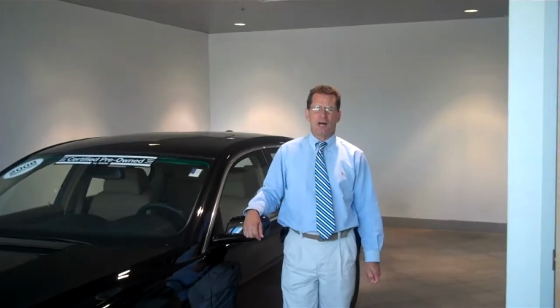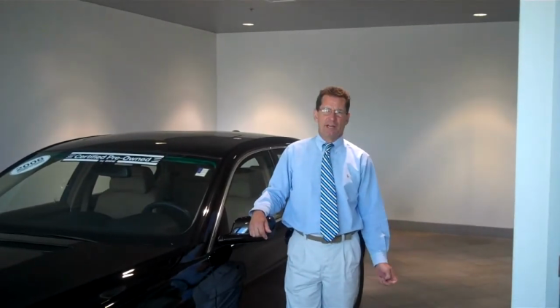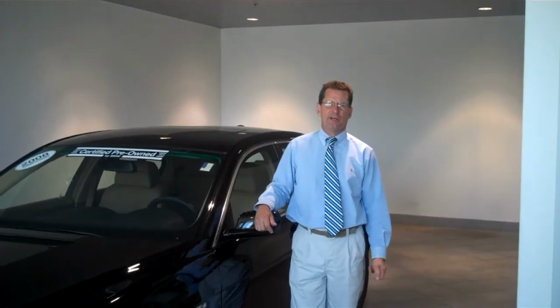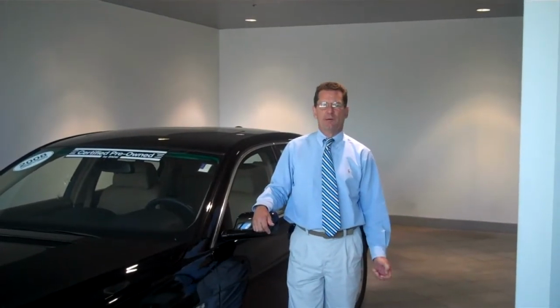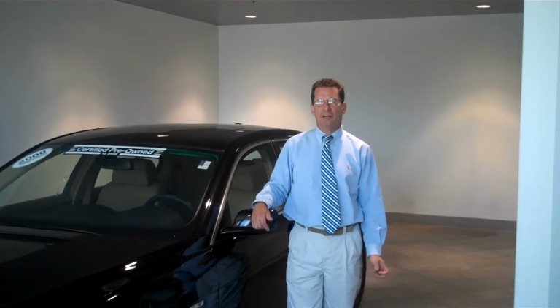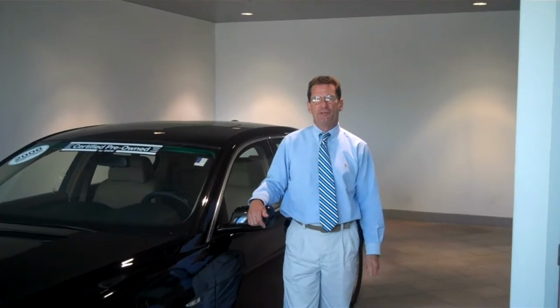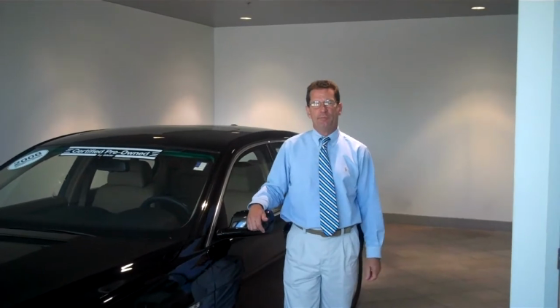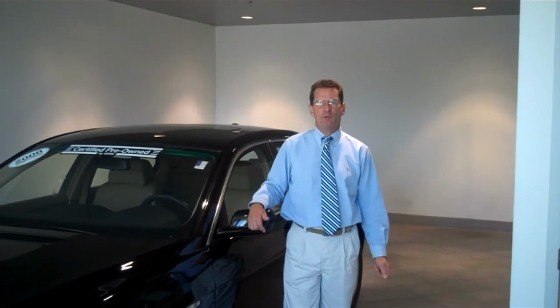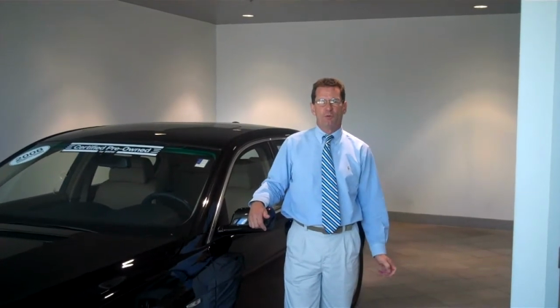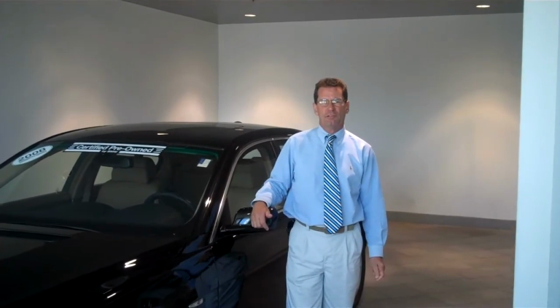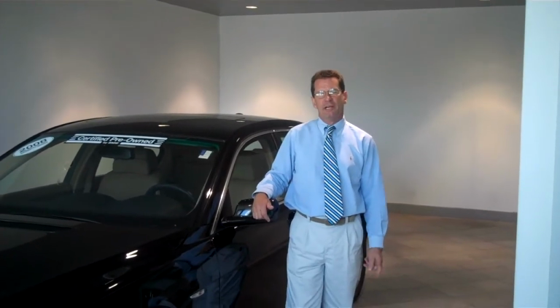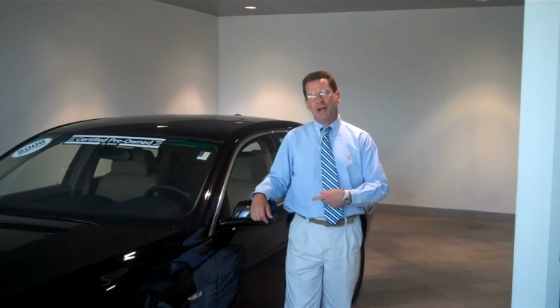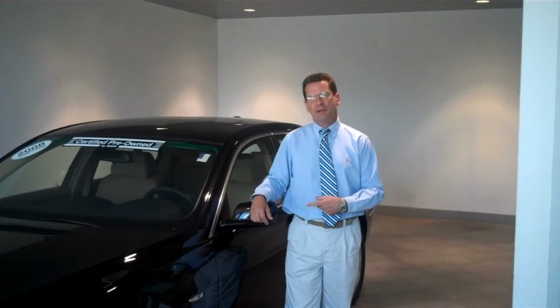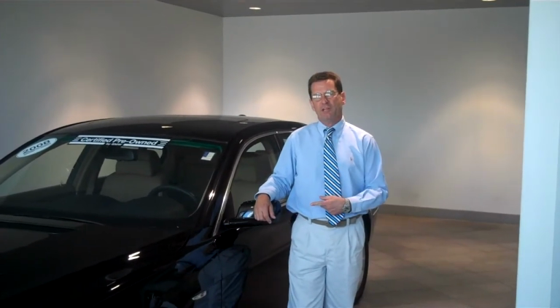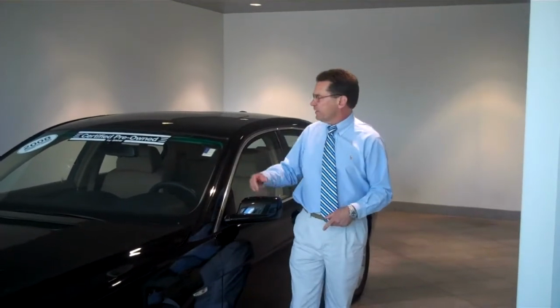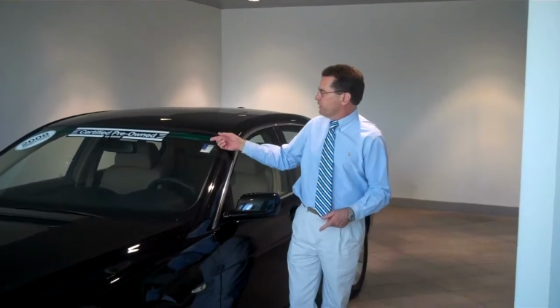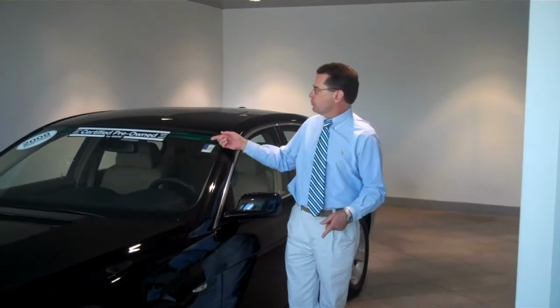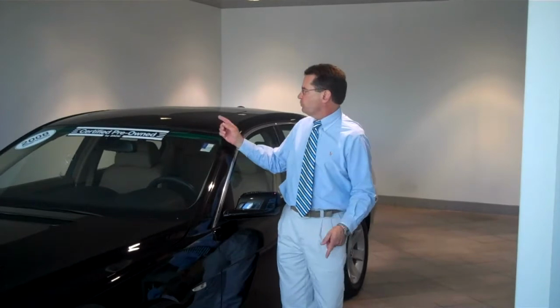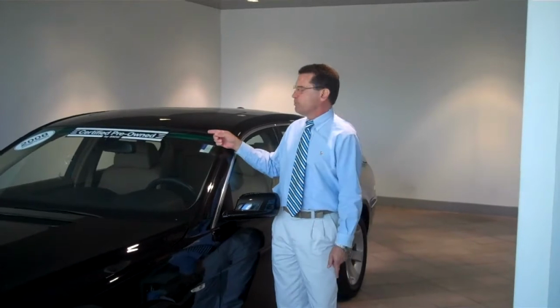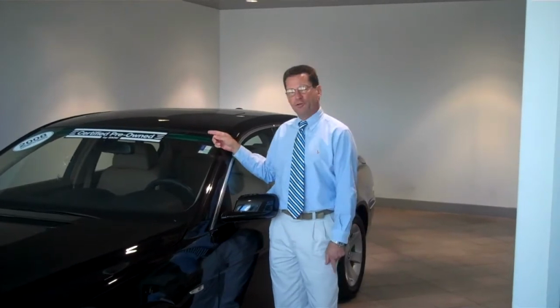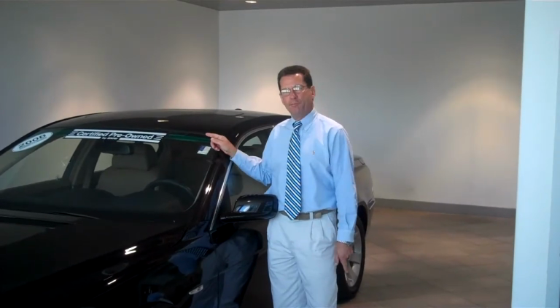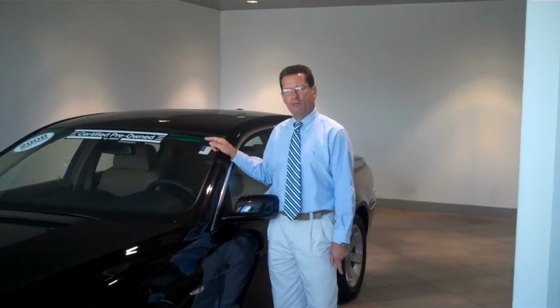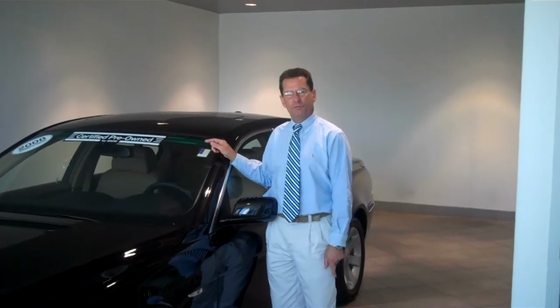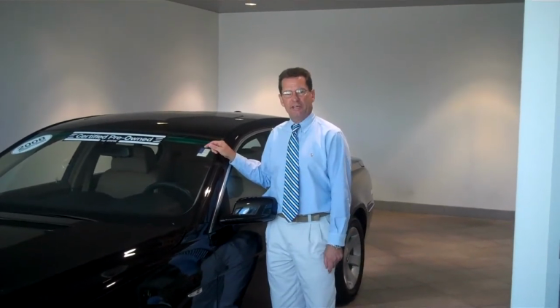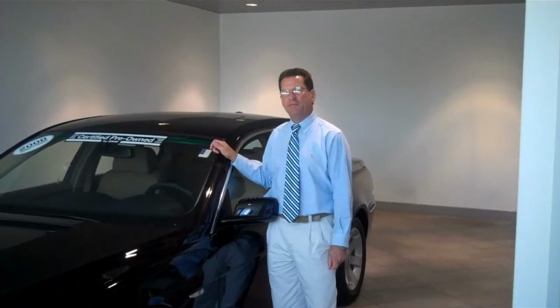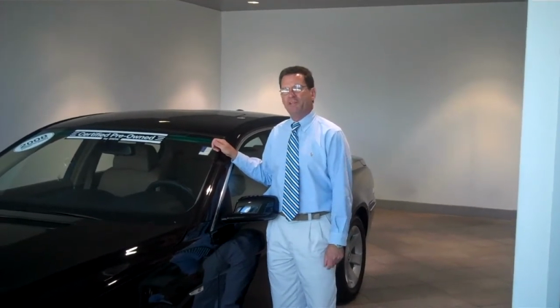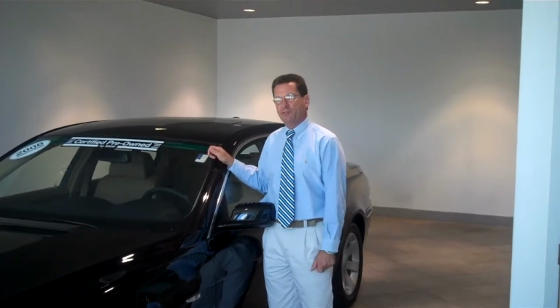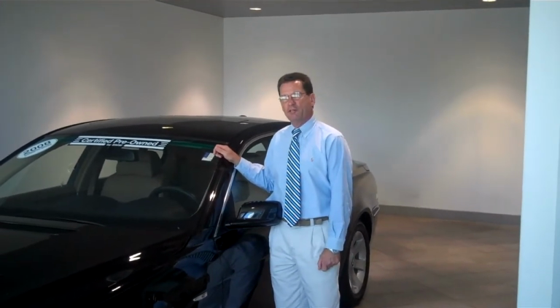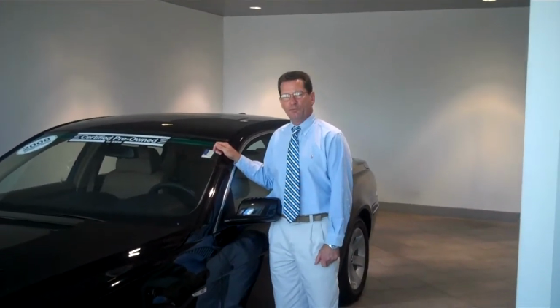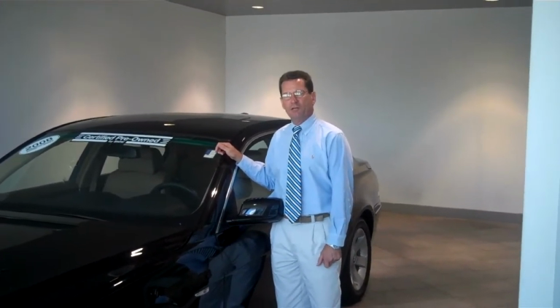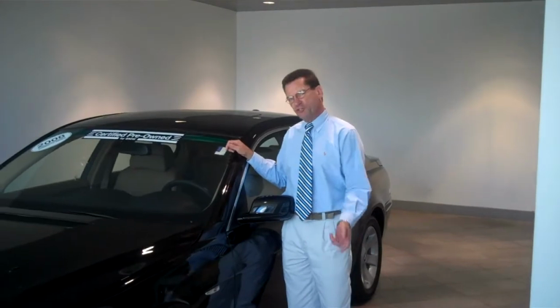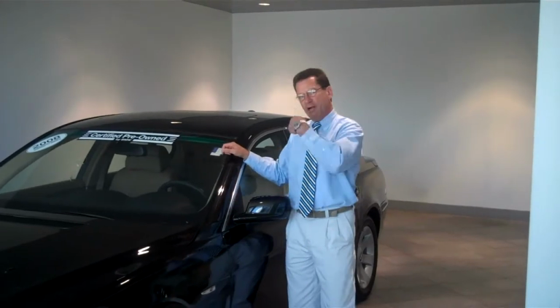Hi, my name is Grant Goodwin. I'm a client advisor here at BMW West Springfield. And if you've got a few minutes, I'd like to present this beautiful BMW certified pre-owned 2008 750i to you. Beautiful car. Let's check it out.